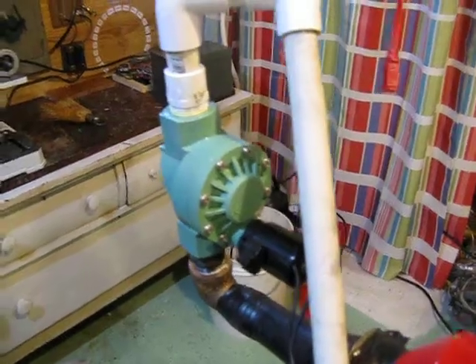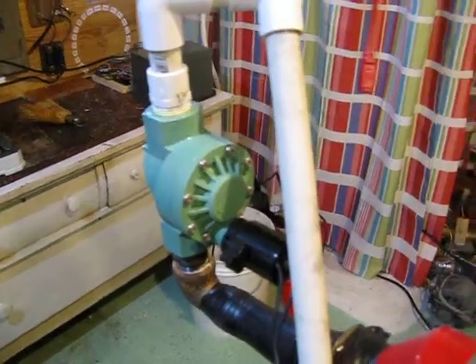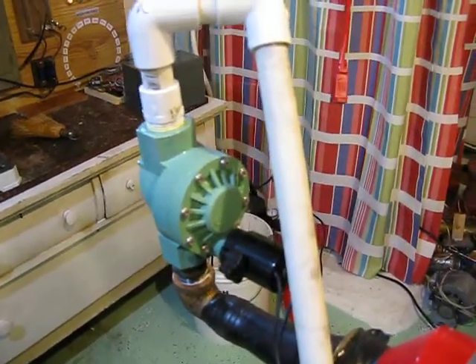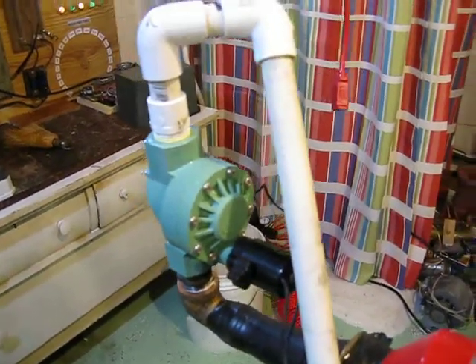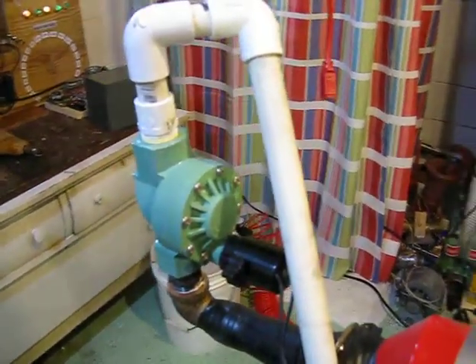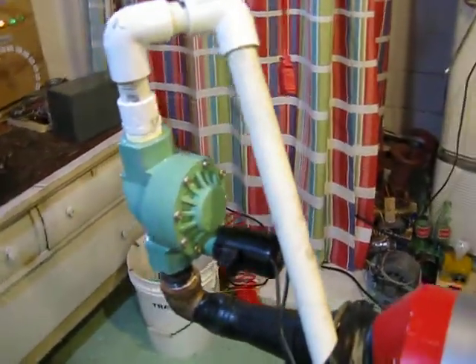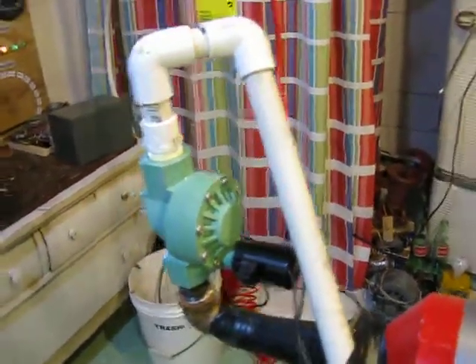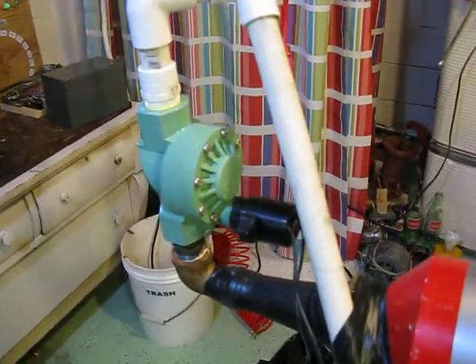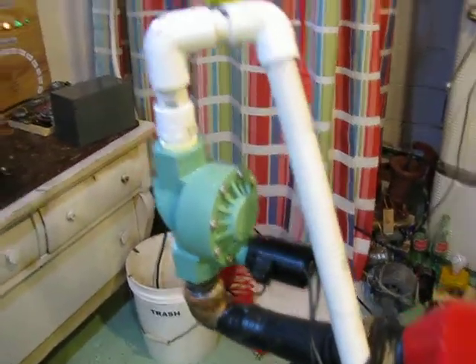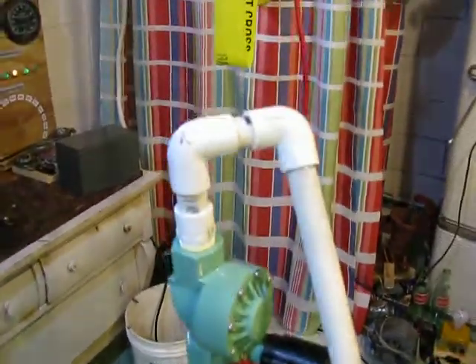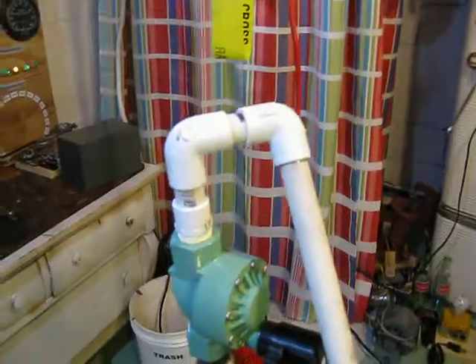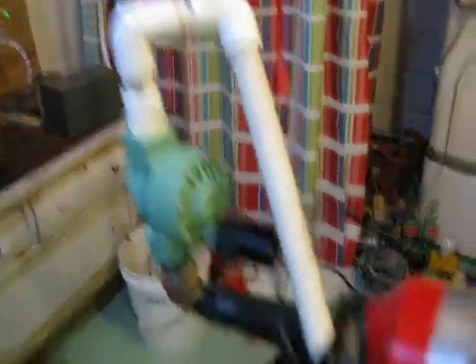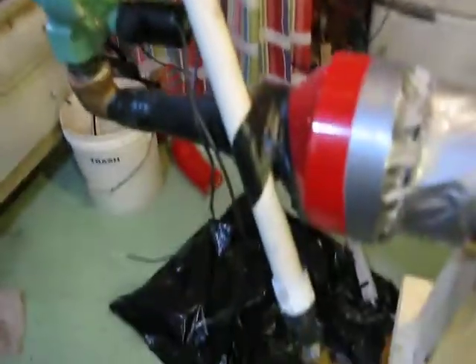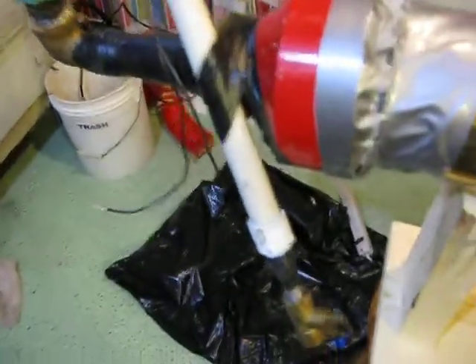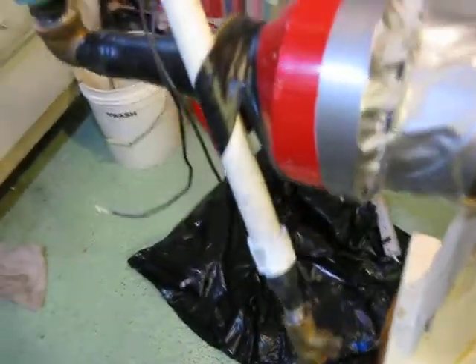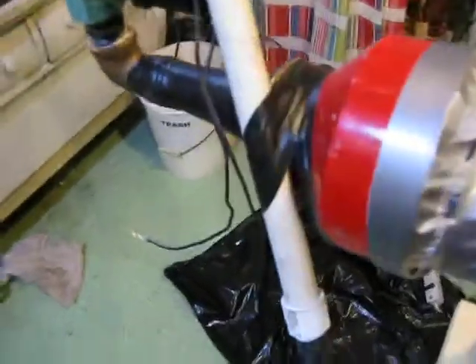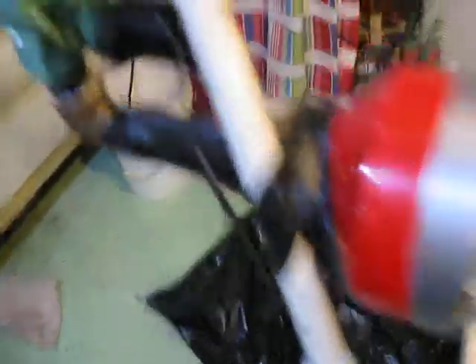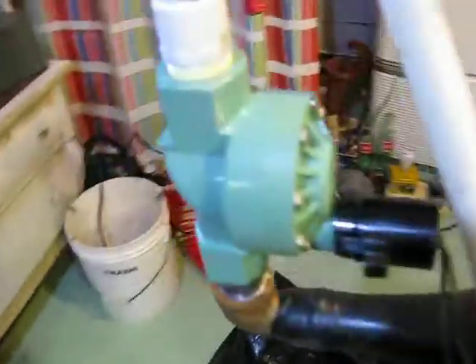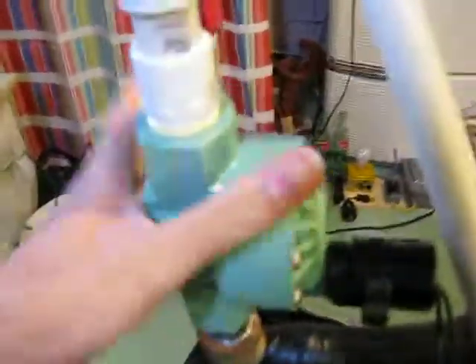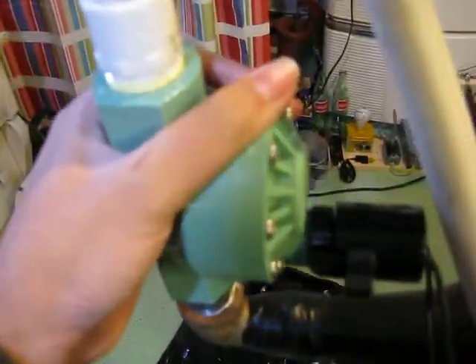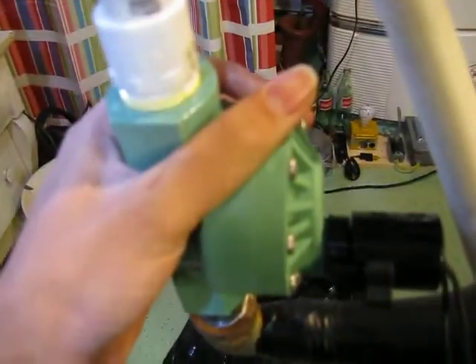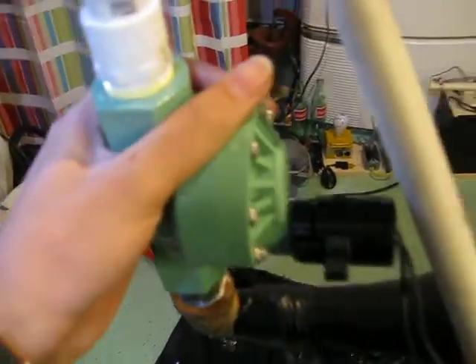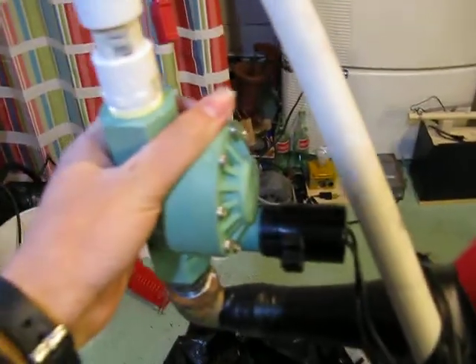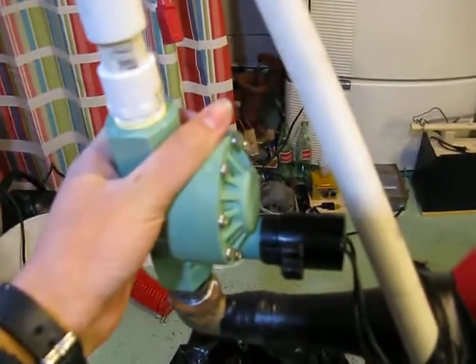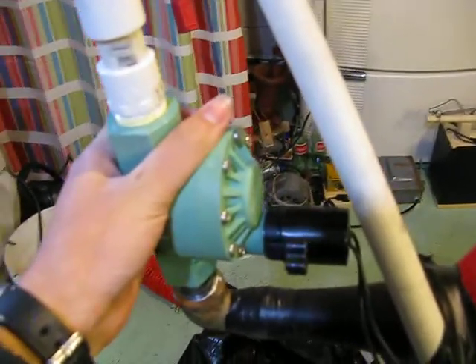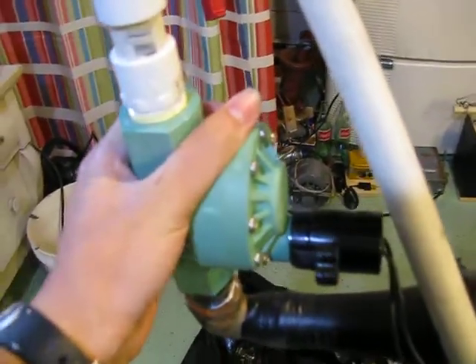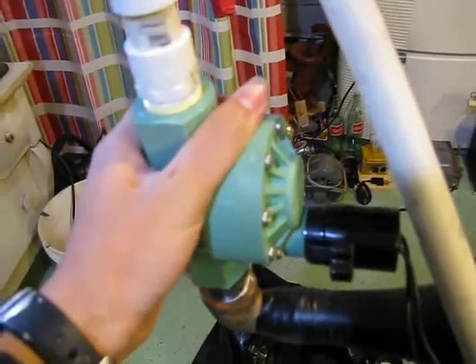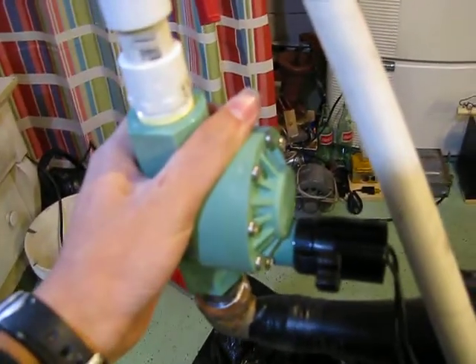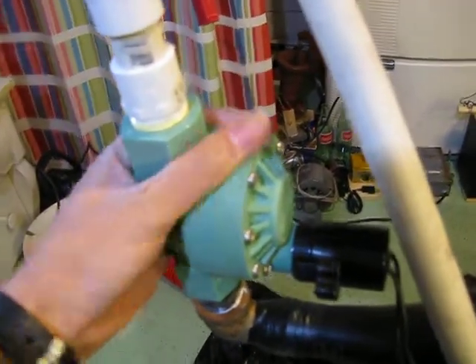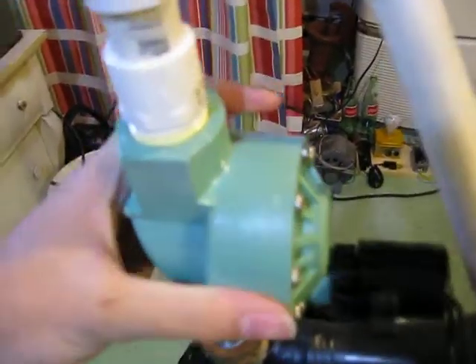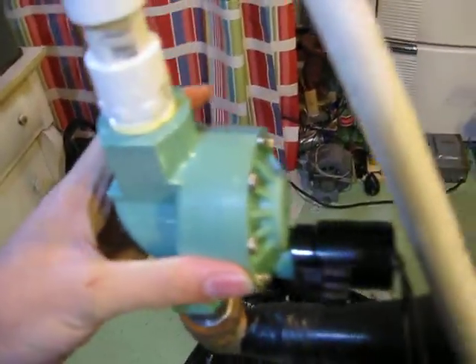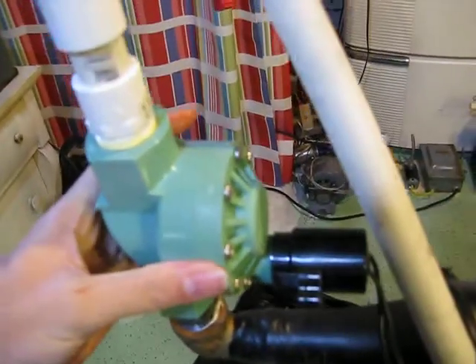I'm going to make a descriptive video on my diaphone or air horn, whatever you want to call it. The parts you need are a 12 volt solenoid sprinkler valve.